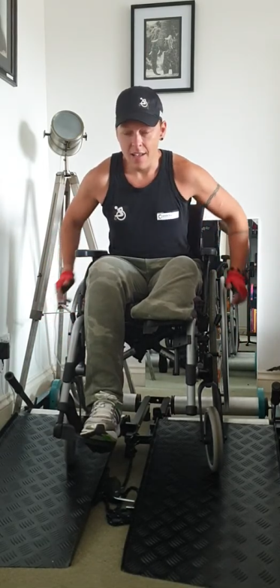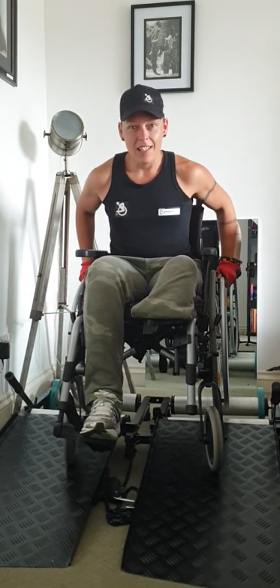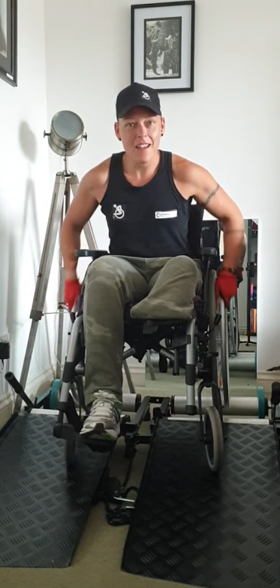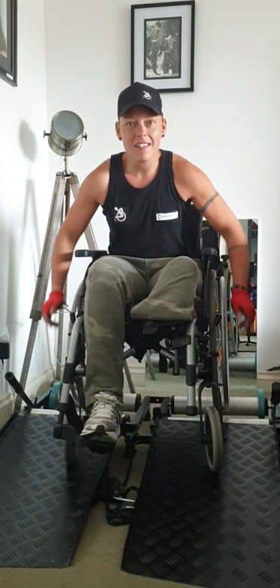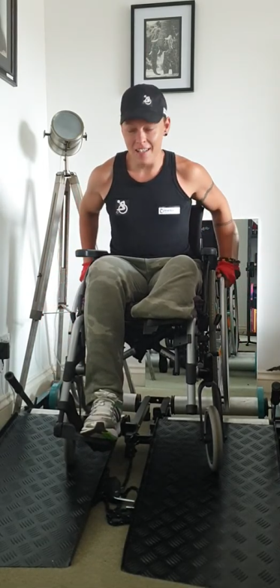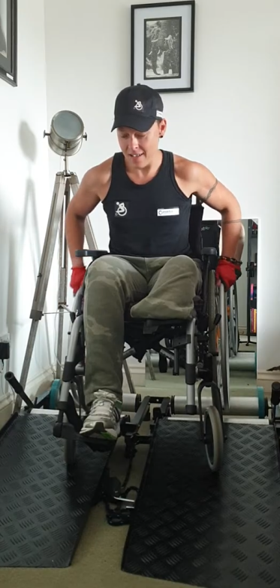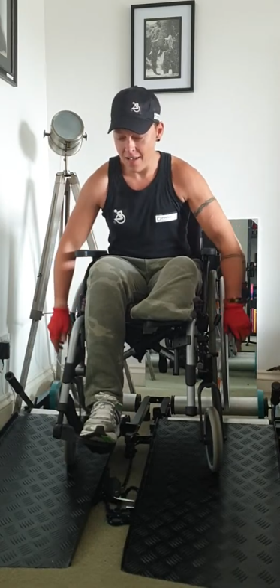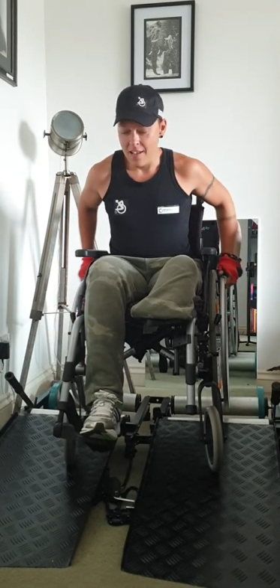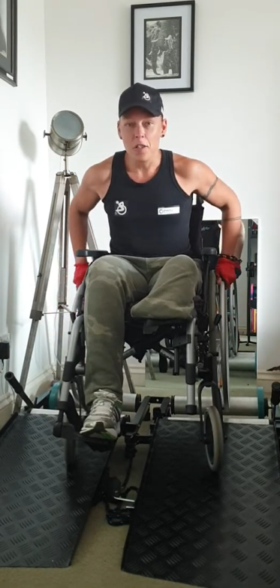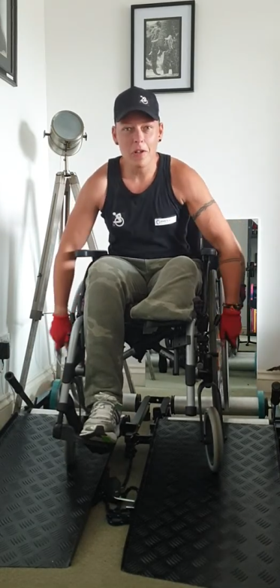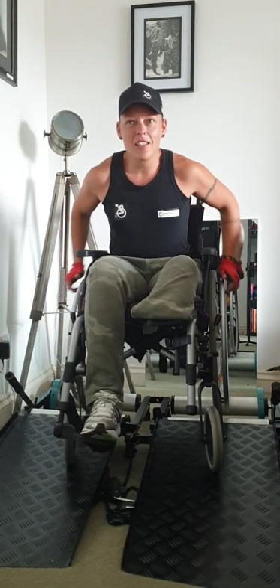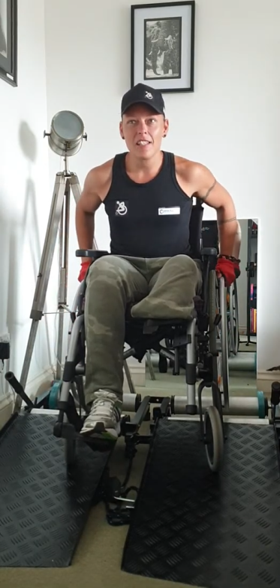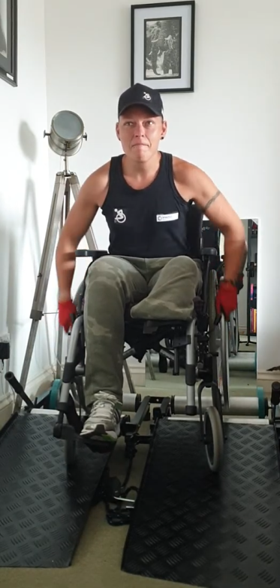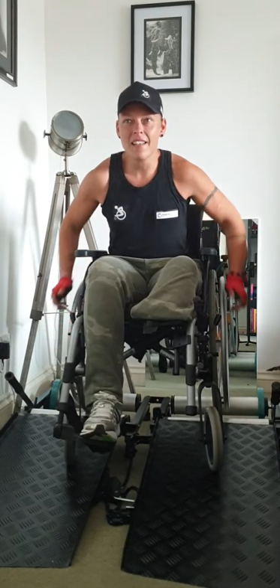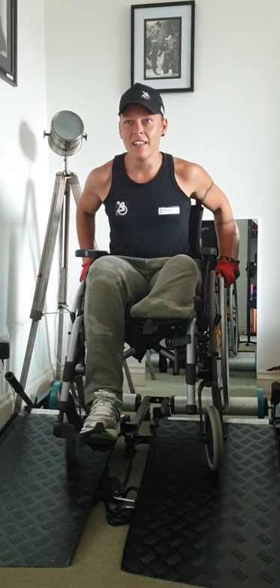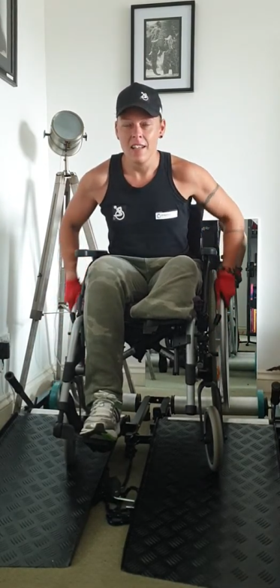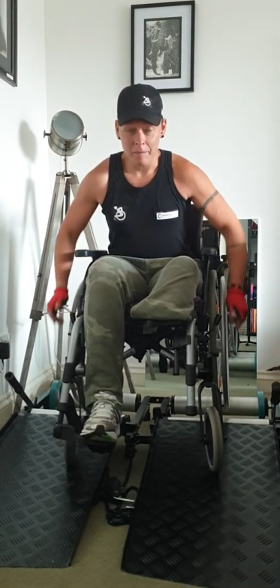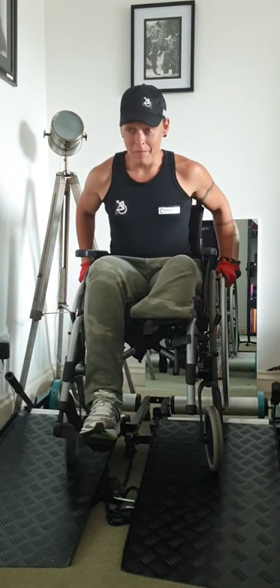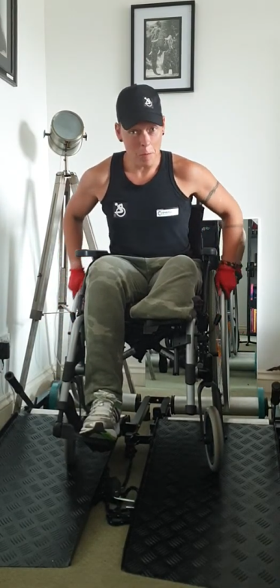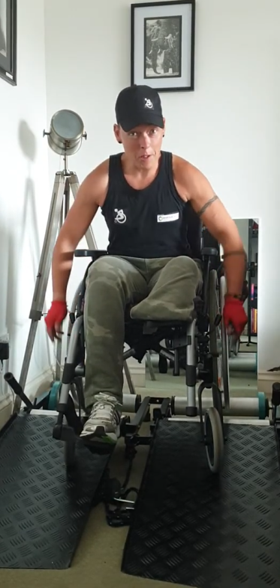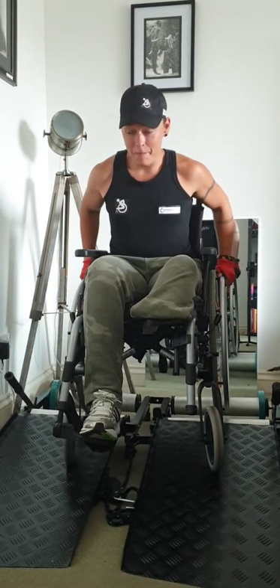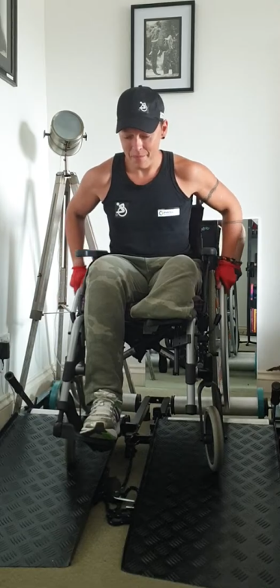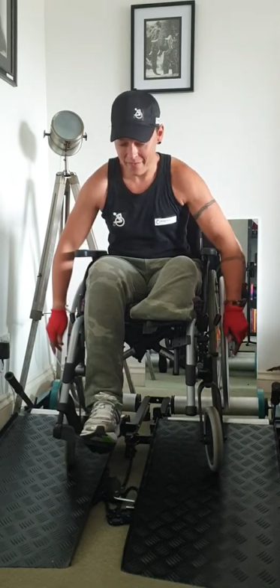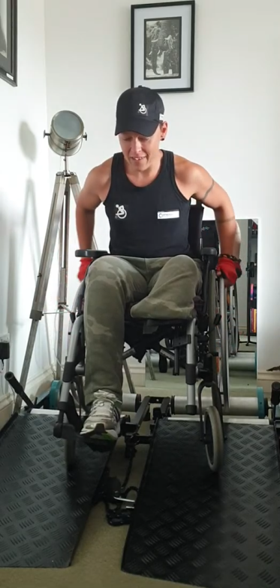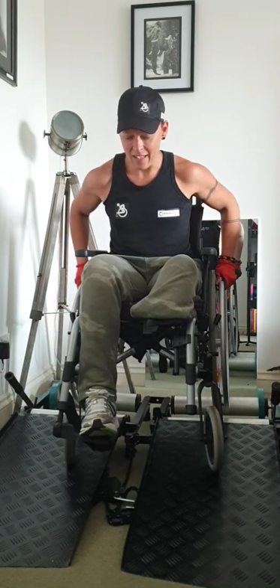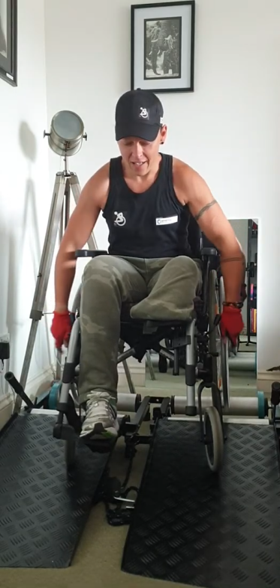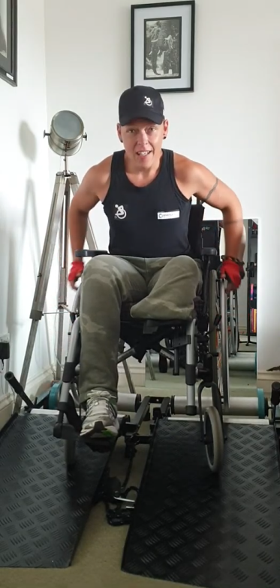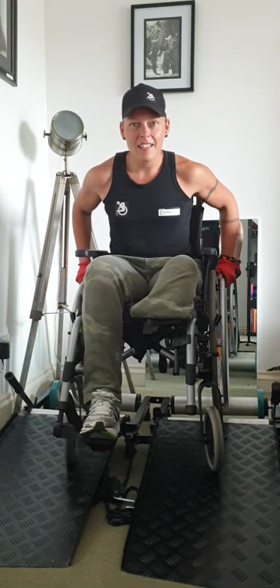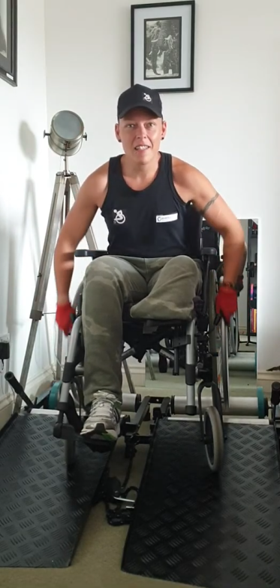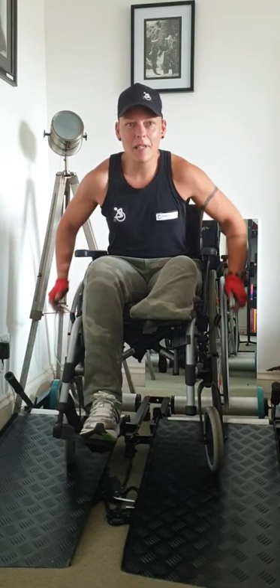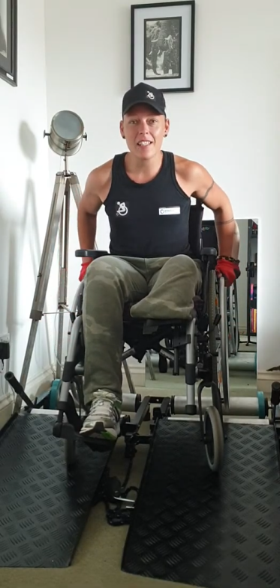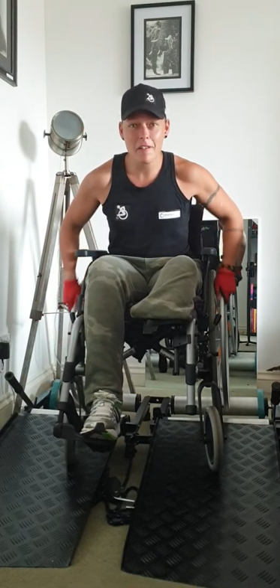And there we go. Lots more training sessions to come, lots more work to do, and I'll keep you updated as to progress.